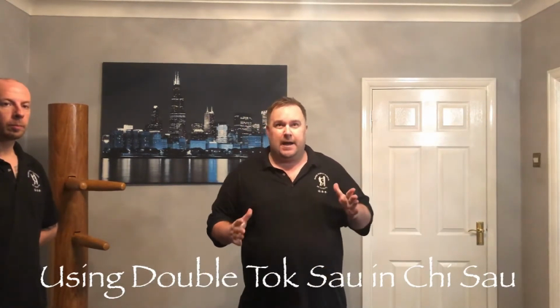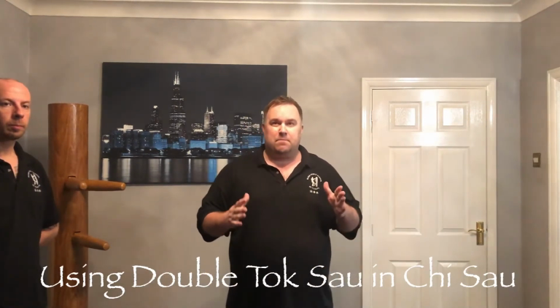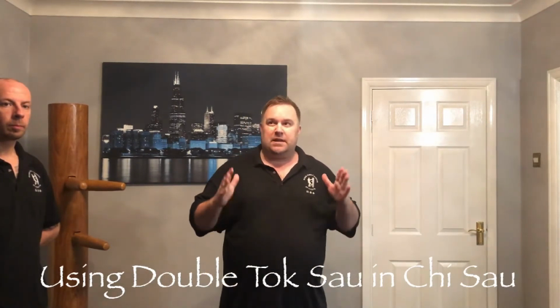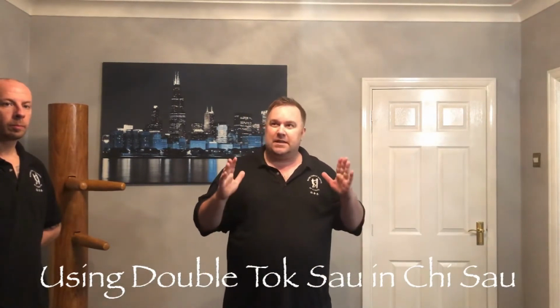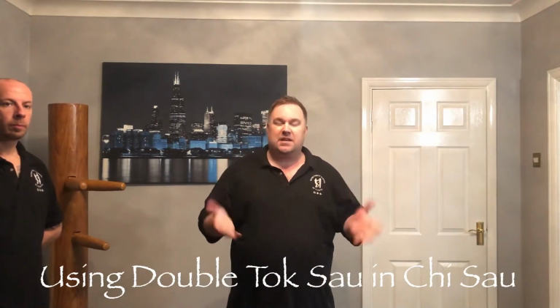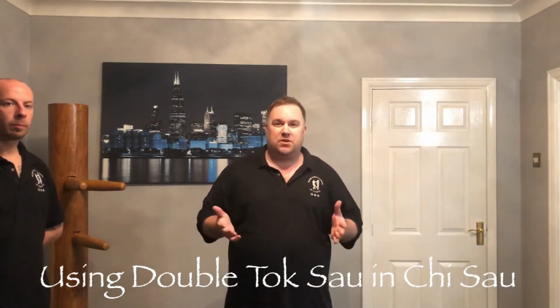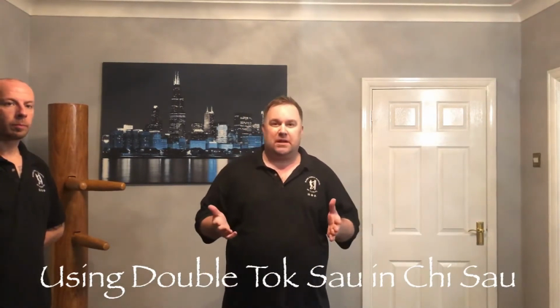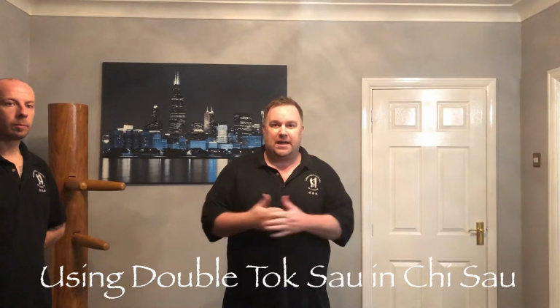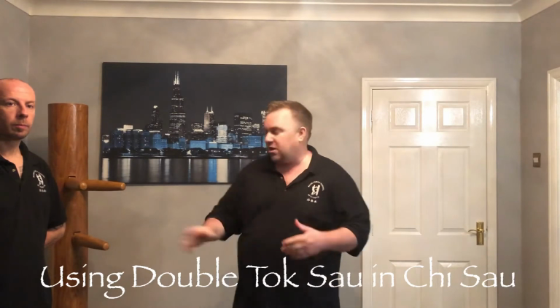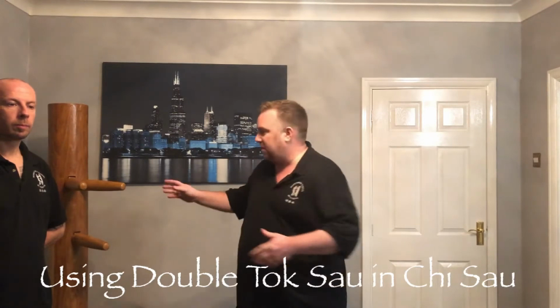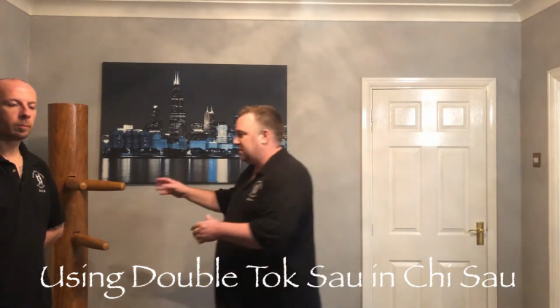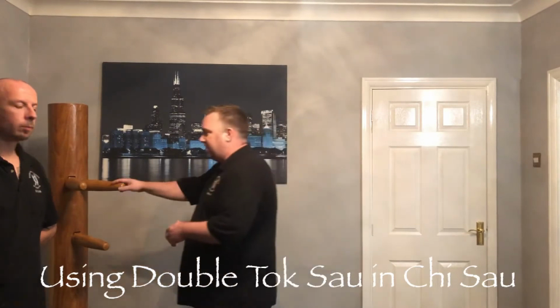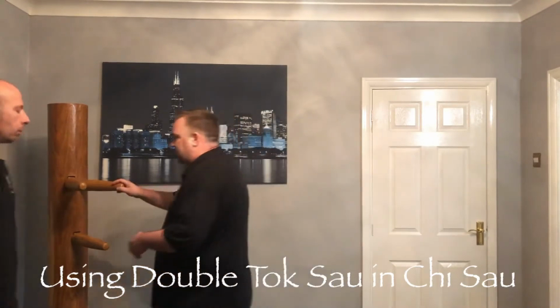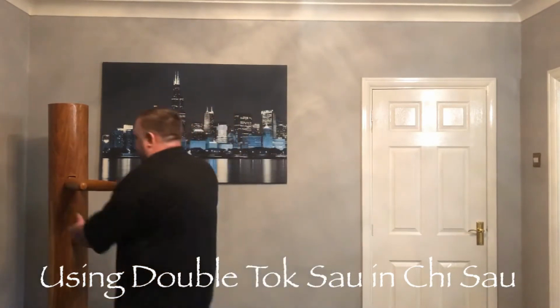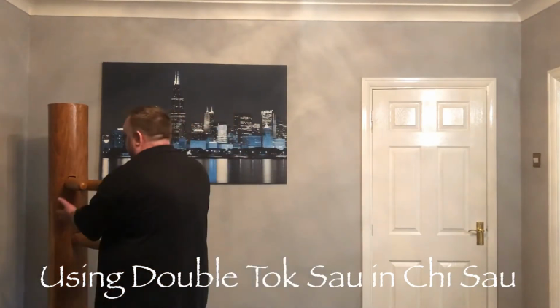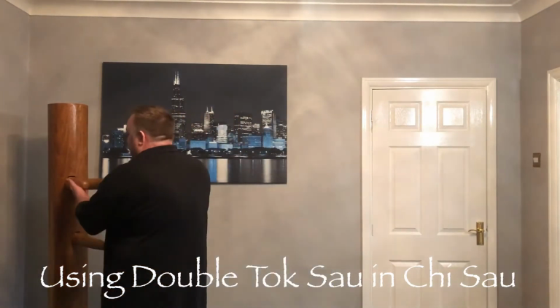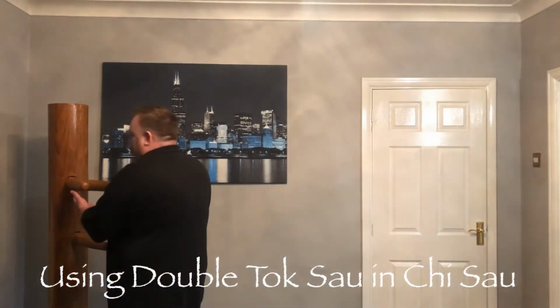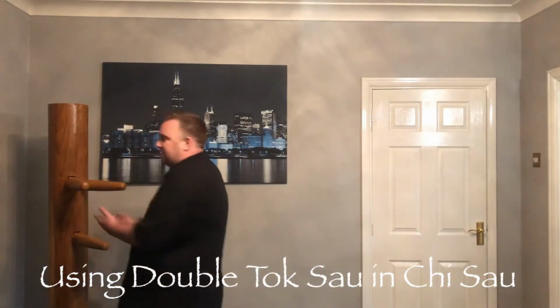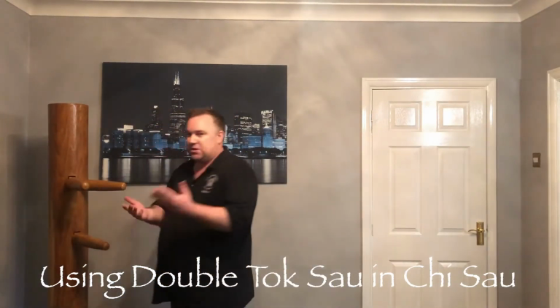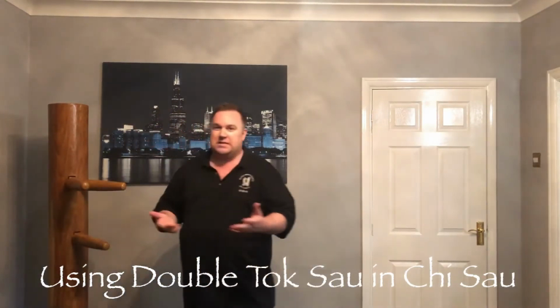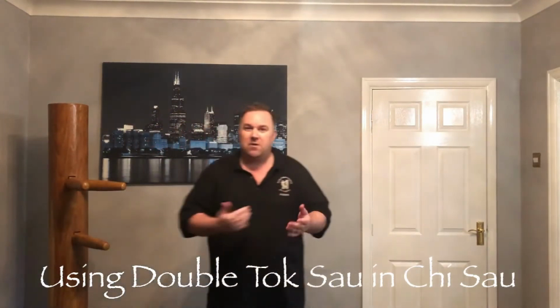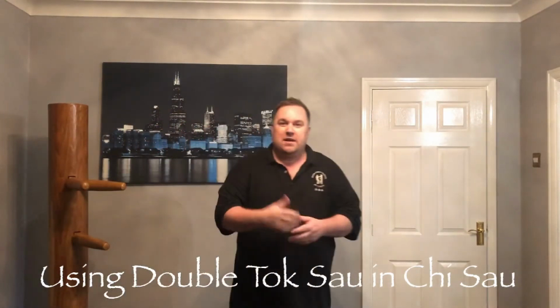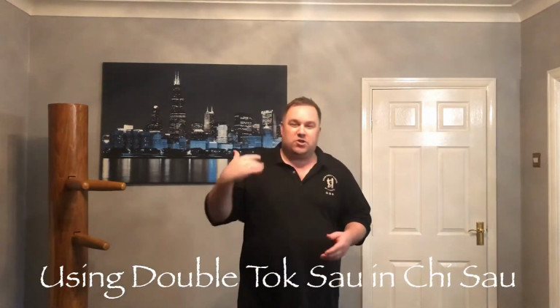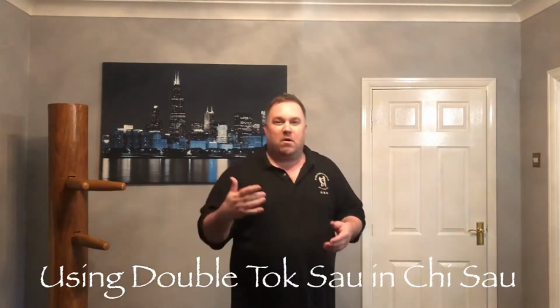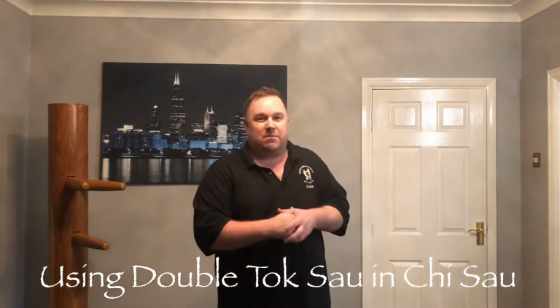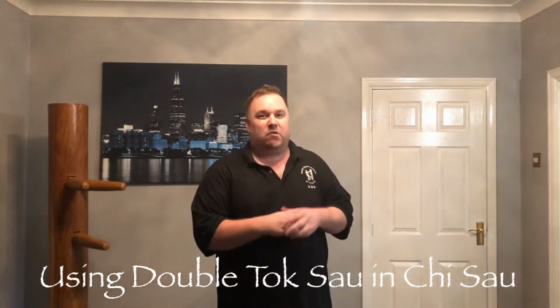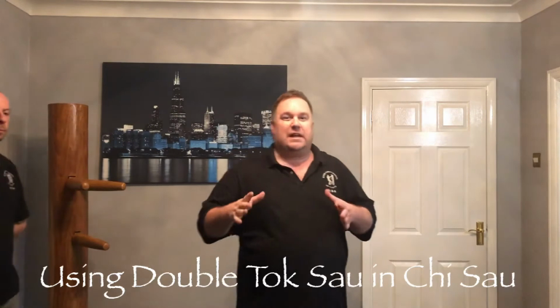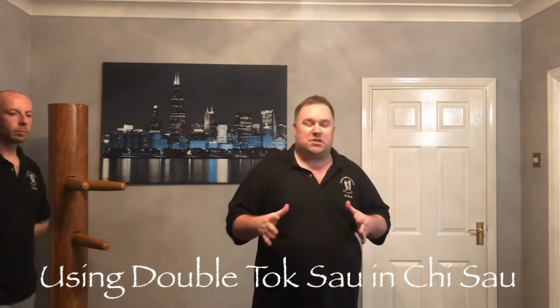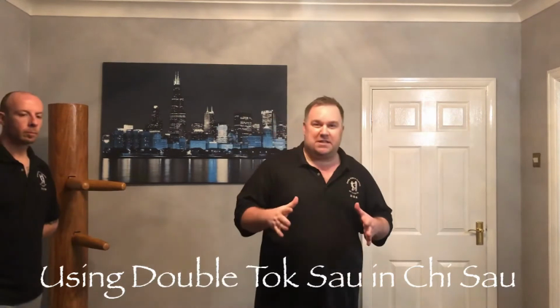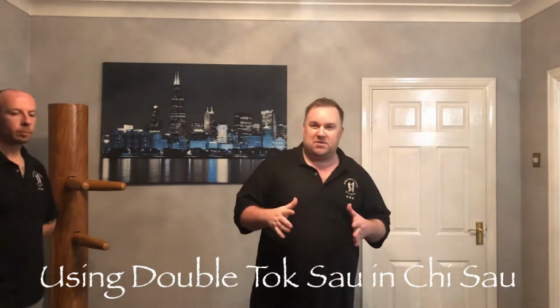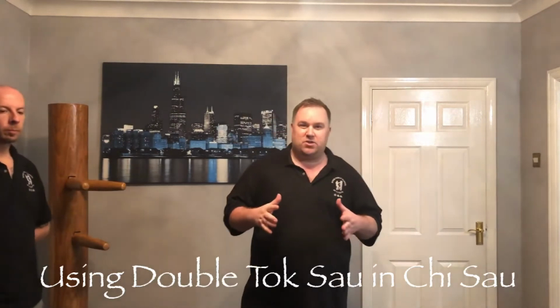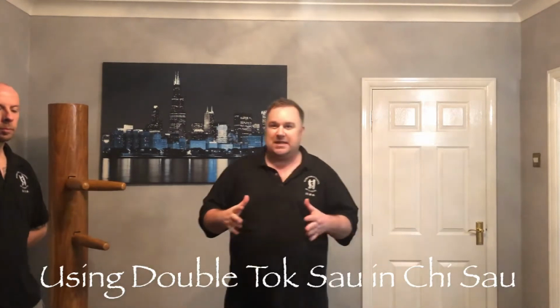At the end of the dummy, each time you come to the end of each section, we do this double tuck sao. It just reminded me of a really nice way to use it in Chi Sao.